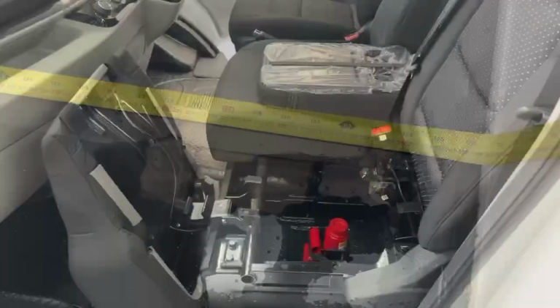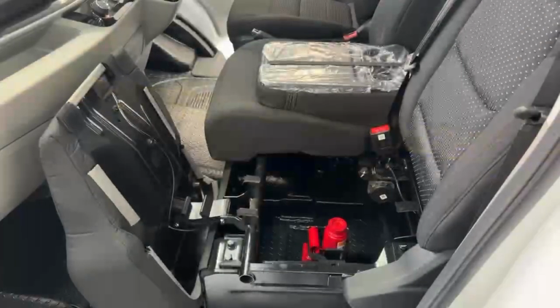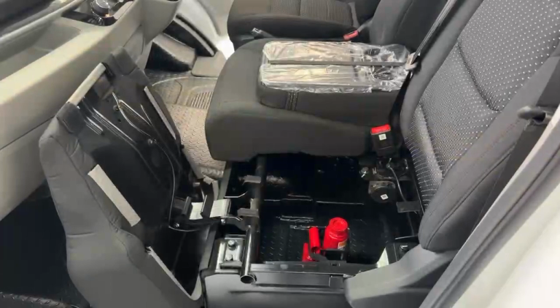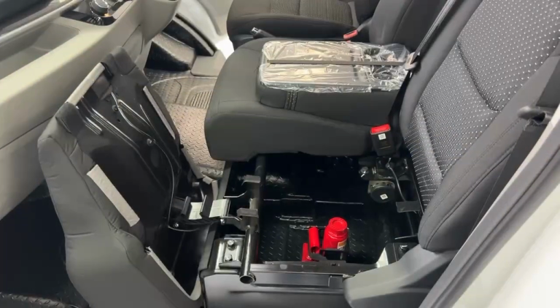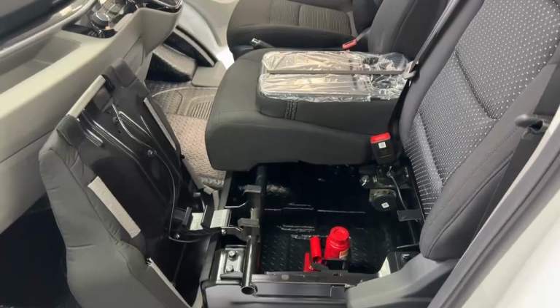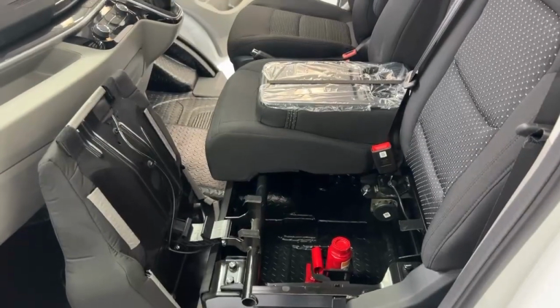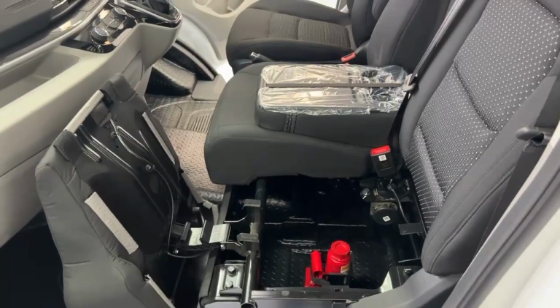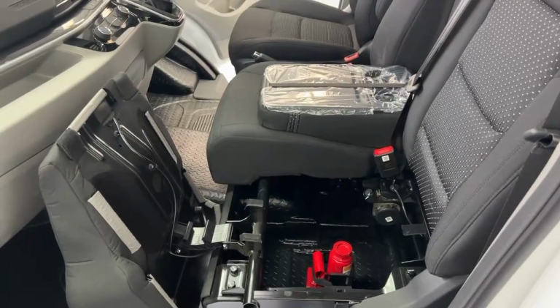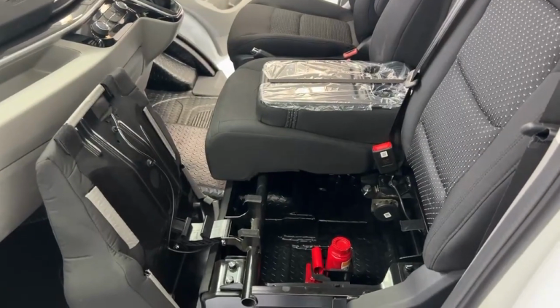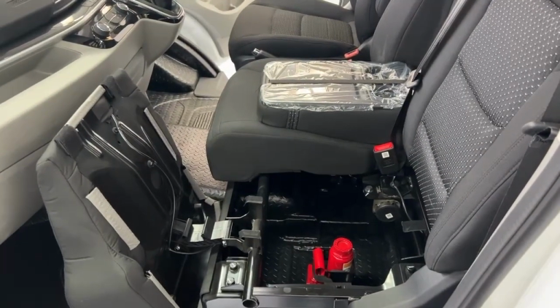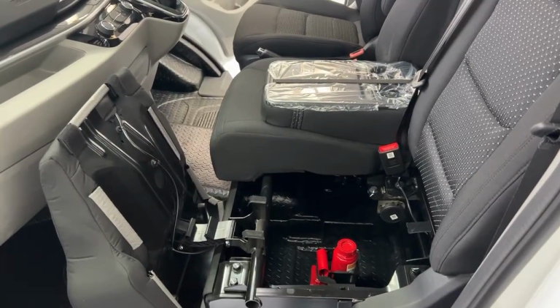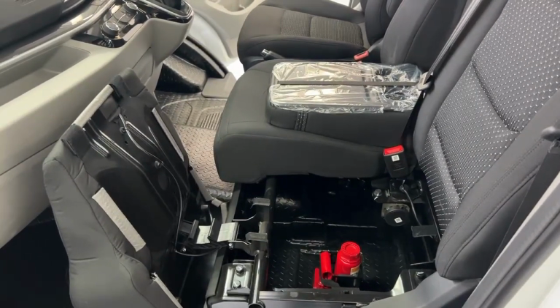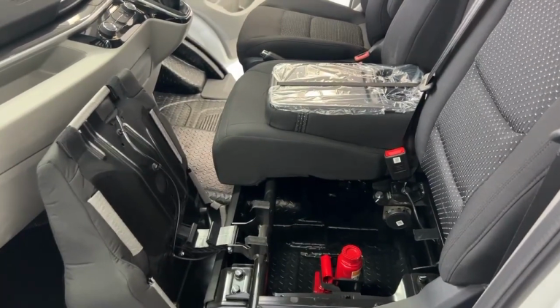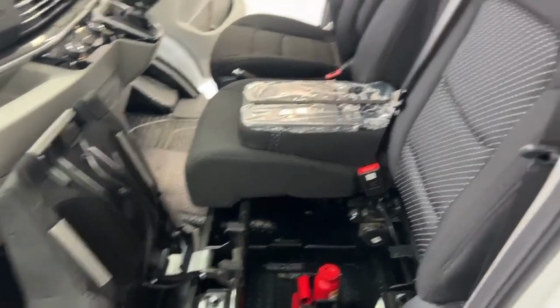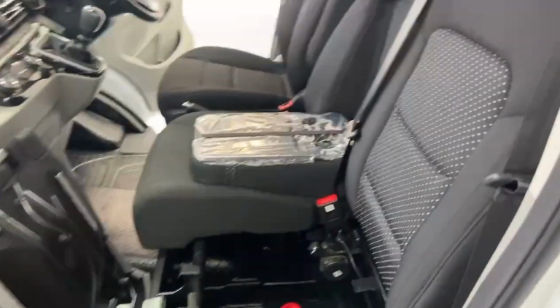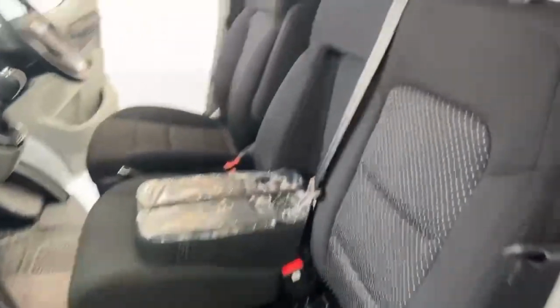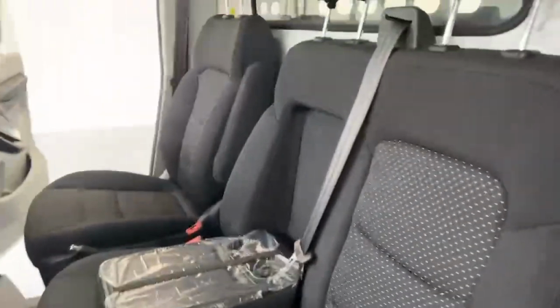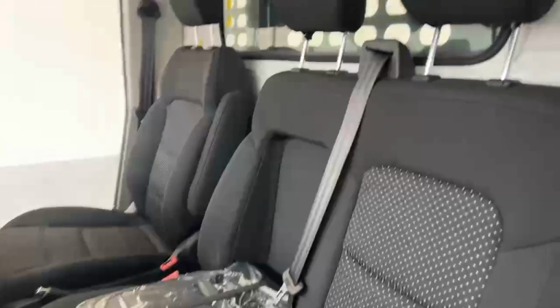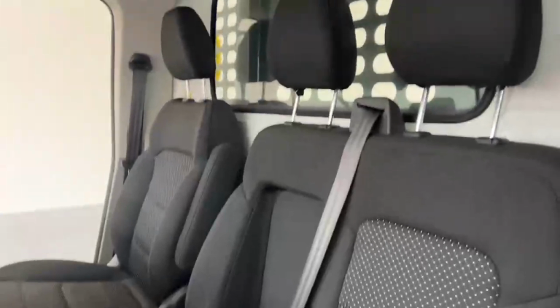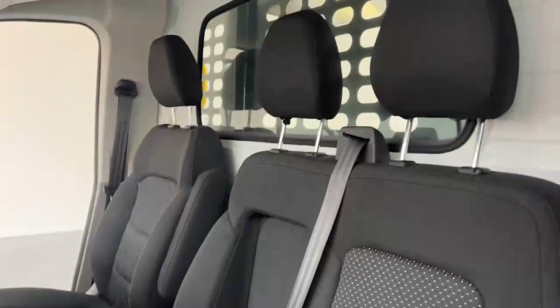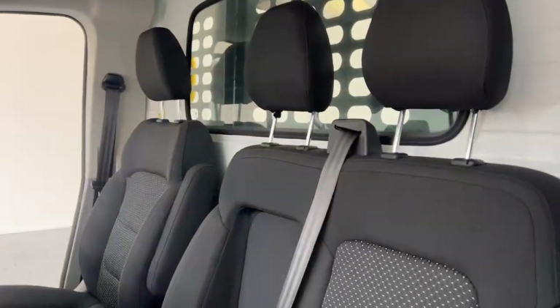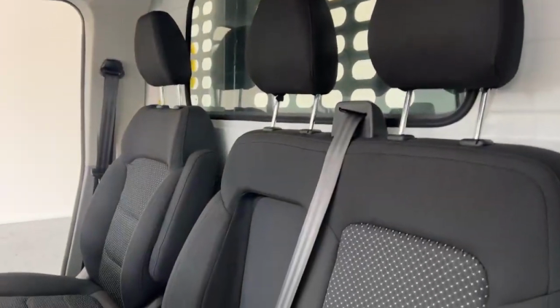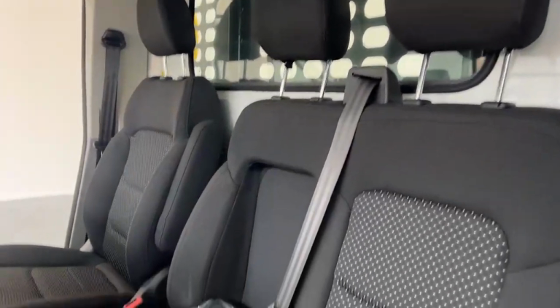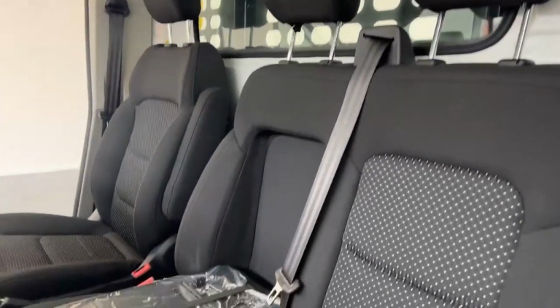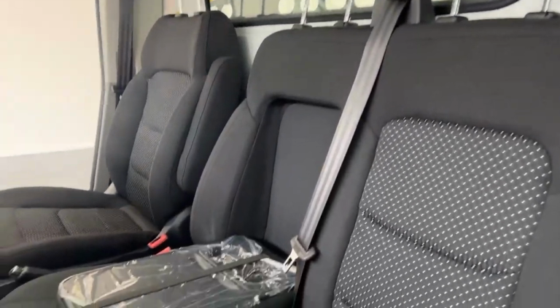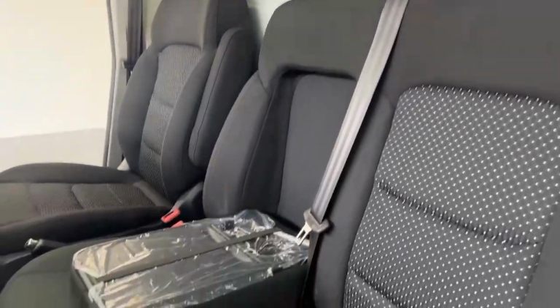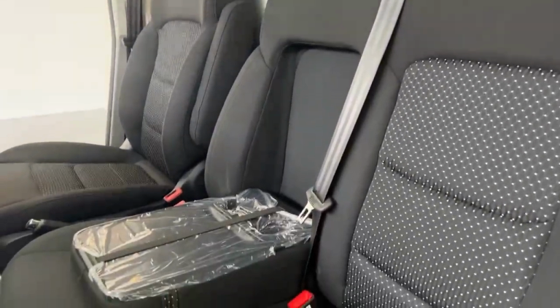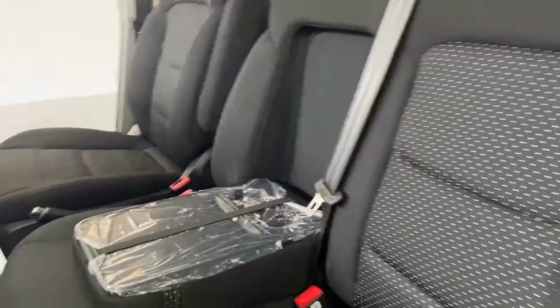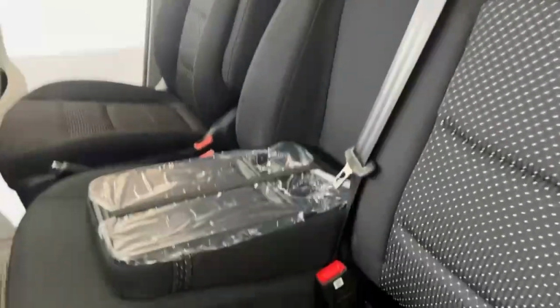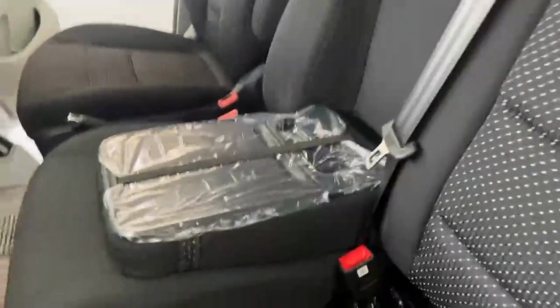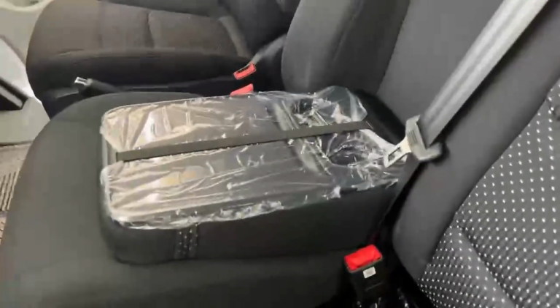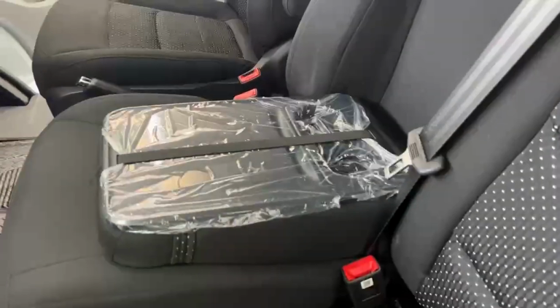There is storage underneath the seat available. The vehicle also comes with three seats internally, with an armrest available for the driver and two cupholders centrally.